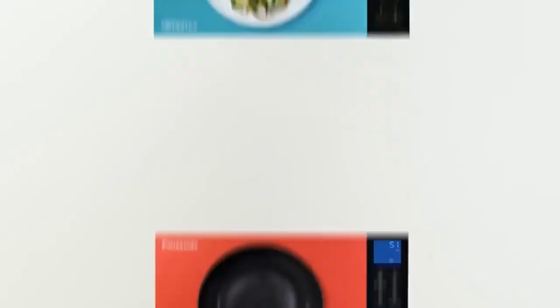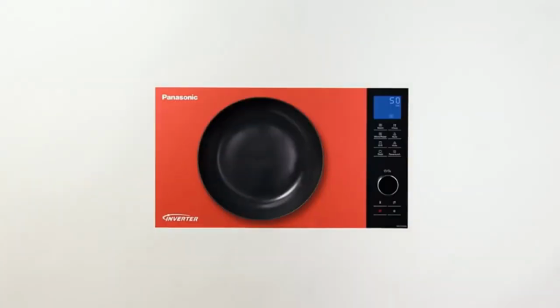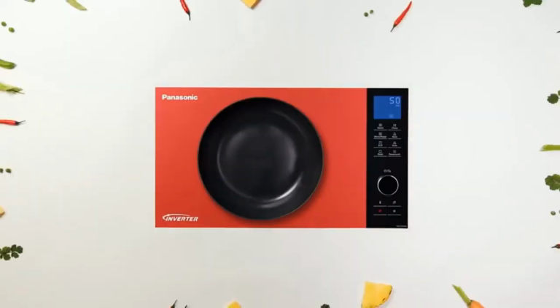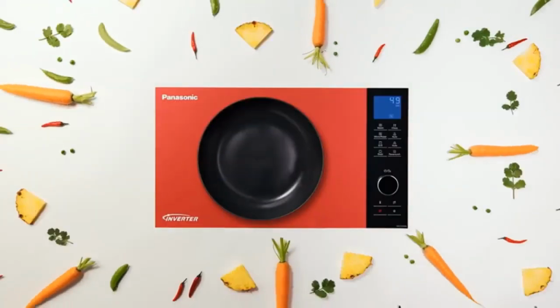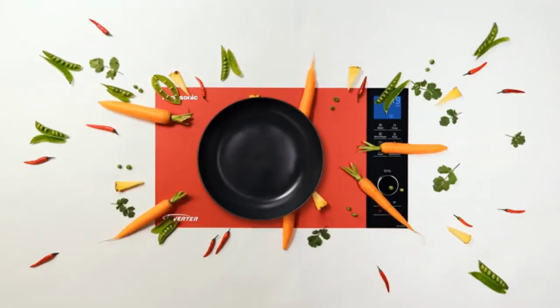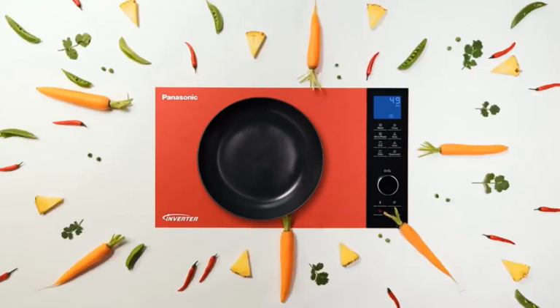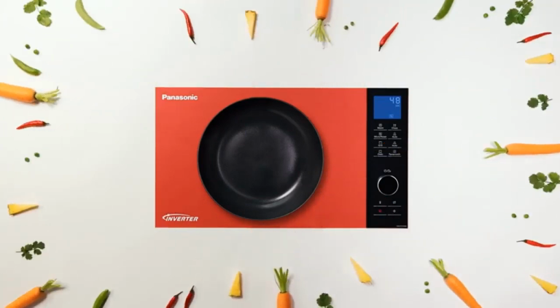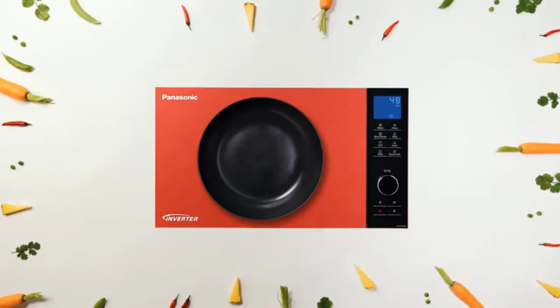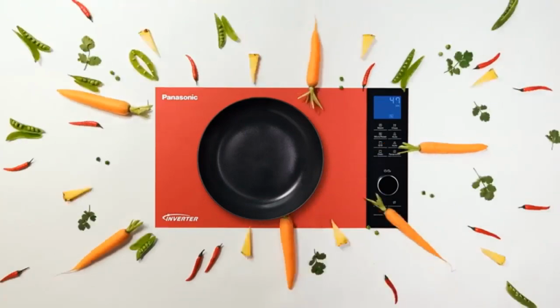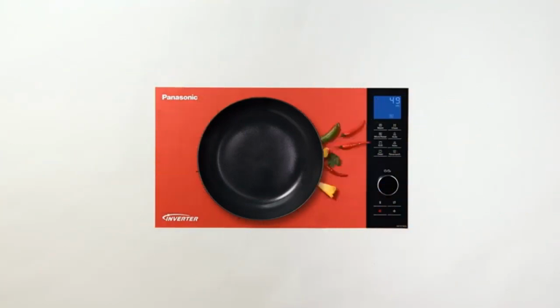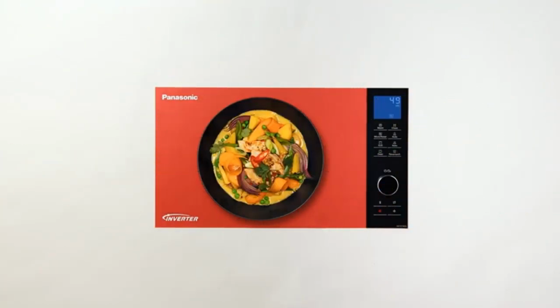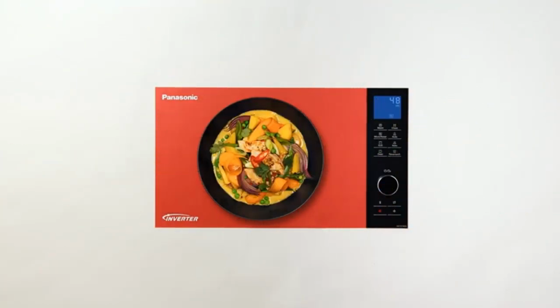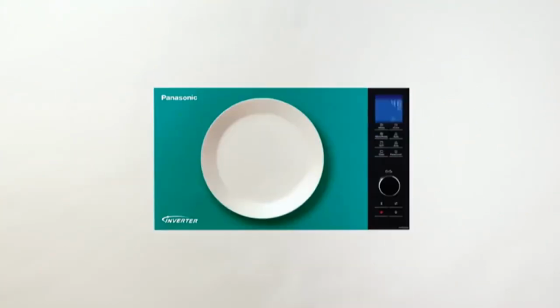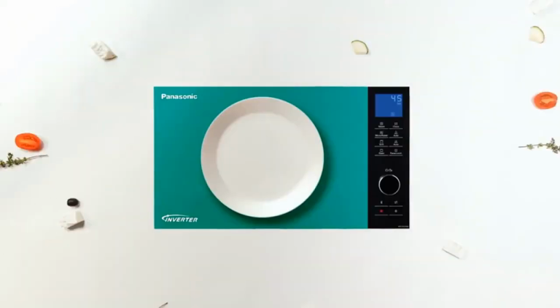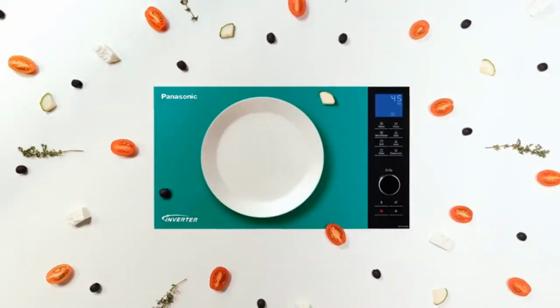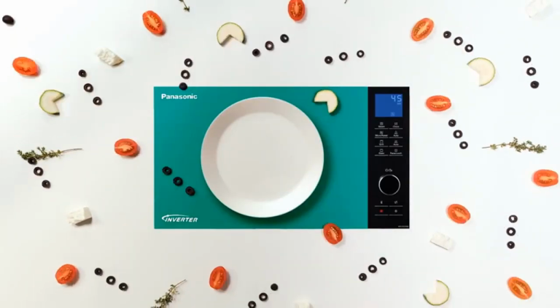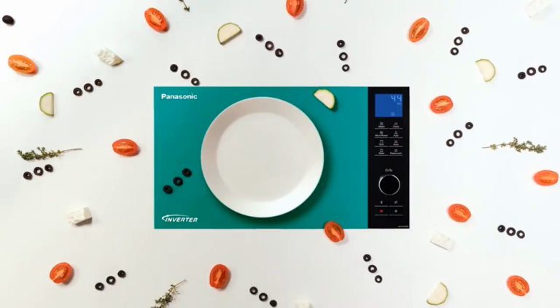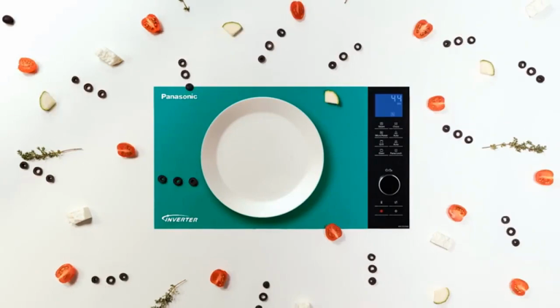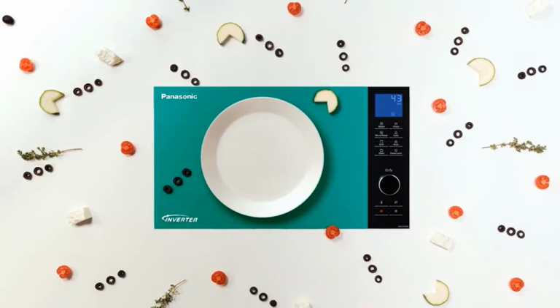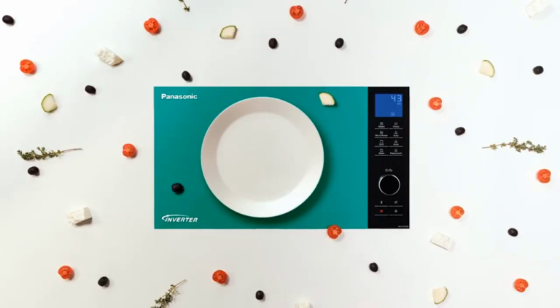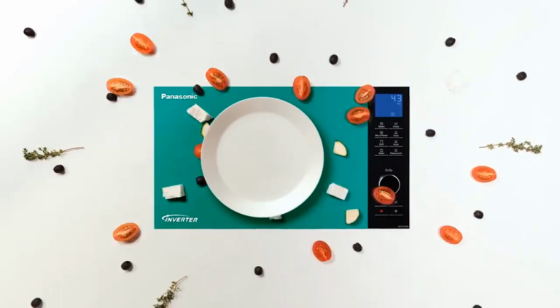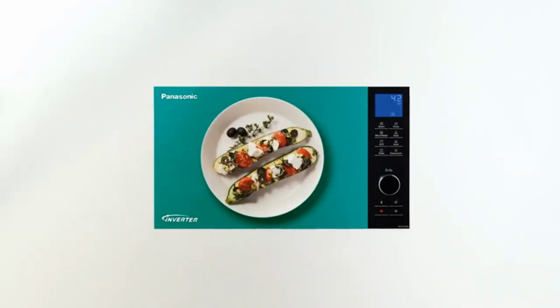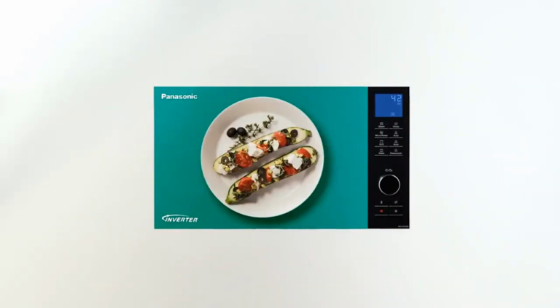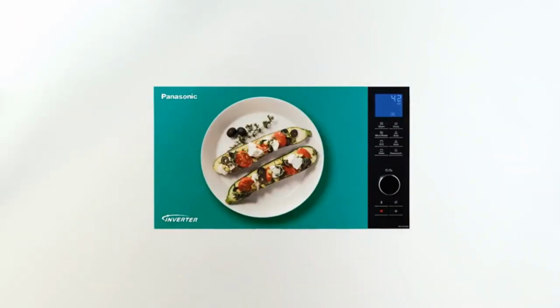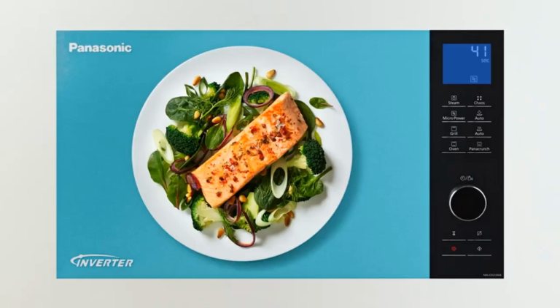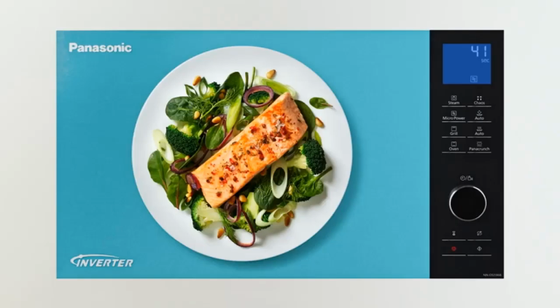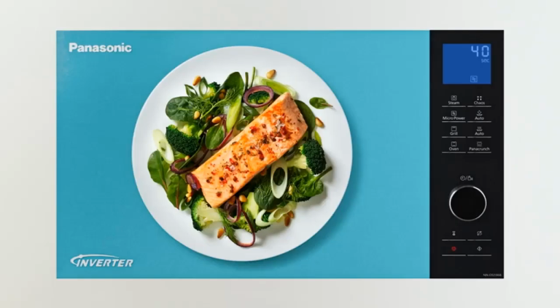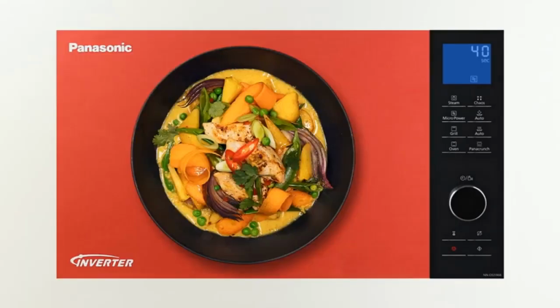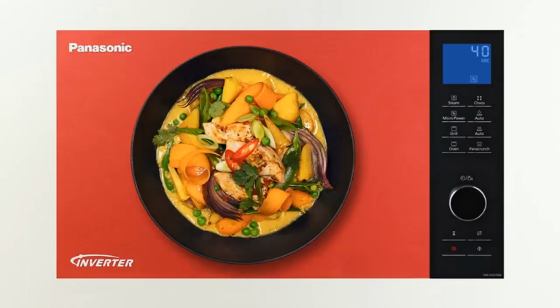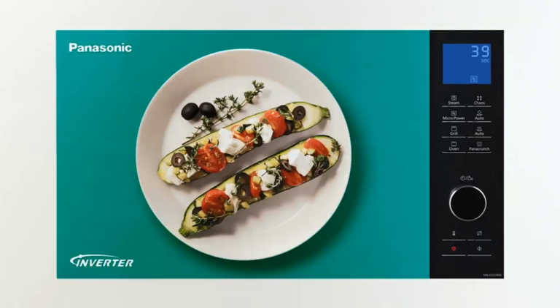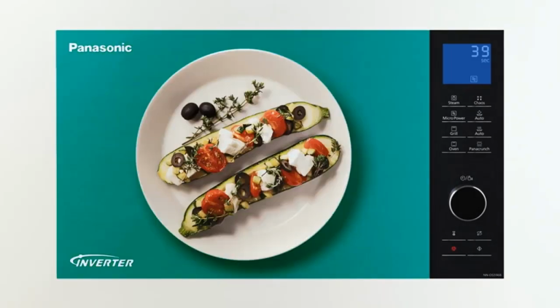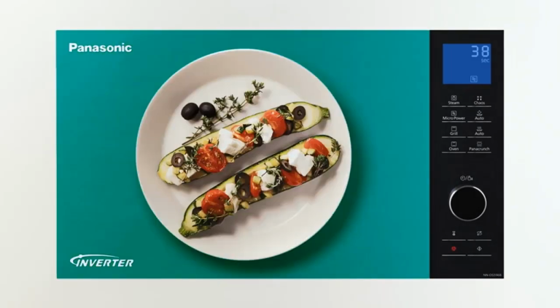With 14 autocook settings ranging from oatmeal to frozen entrees to fresh vegetables, this microwave takes the guesswork out of cooking. And let's not forget its sleek black and stainless steel design, which will add a touch of elegance to any modern kitchen.